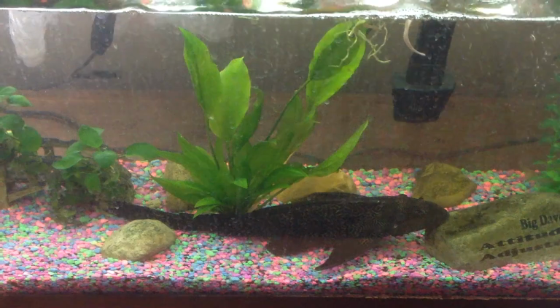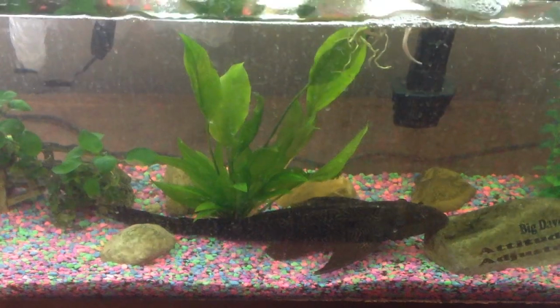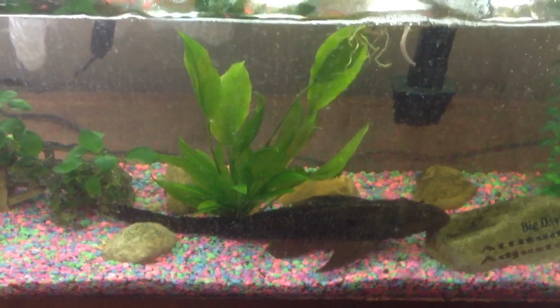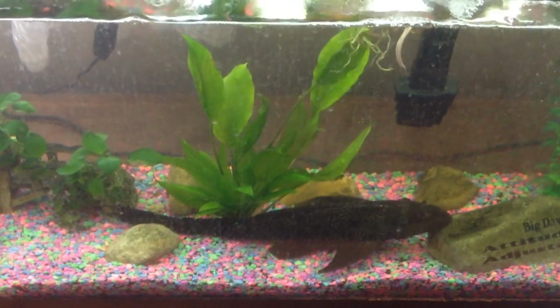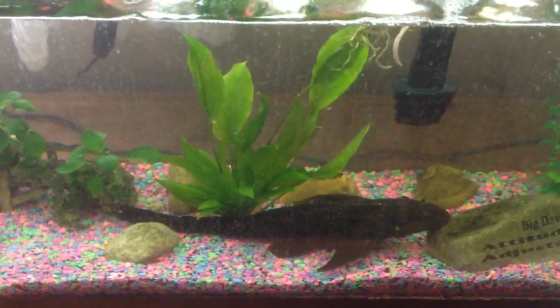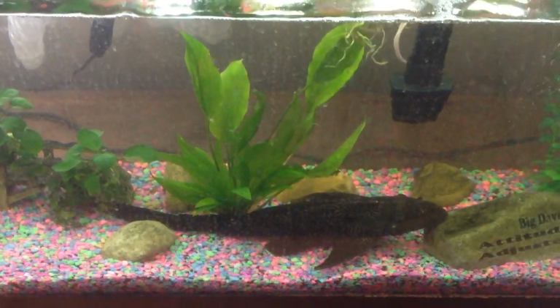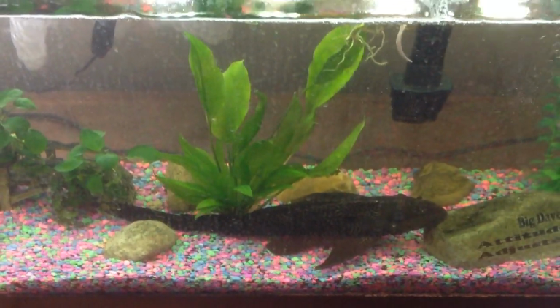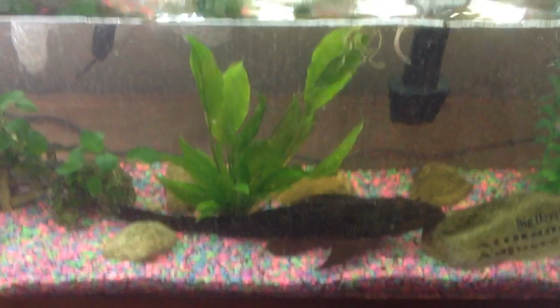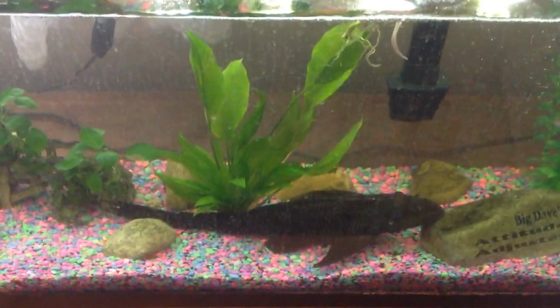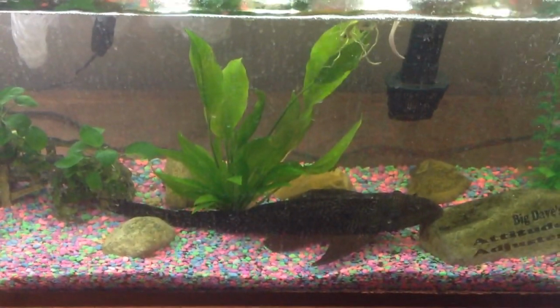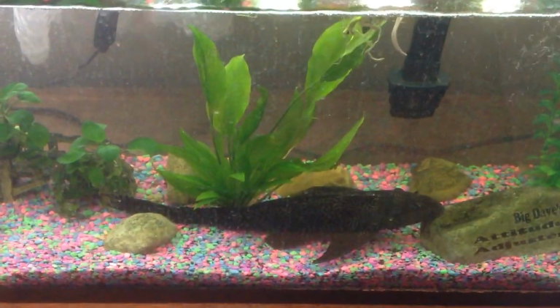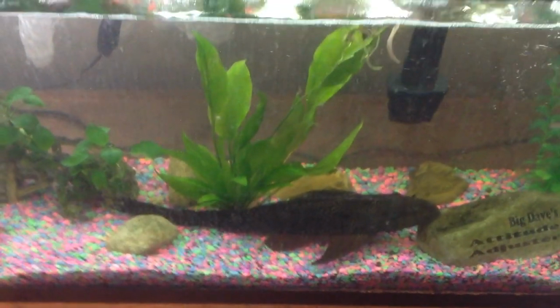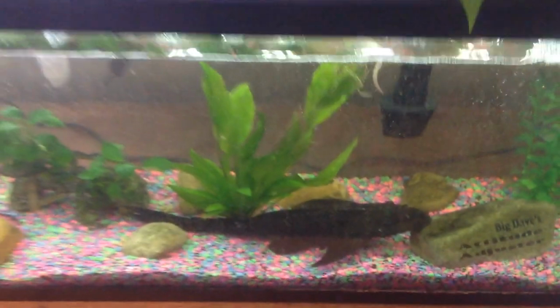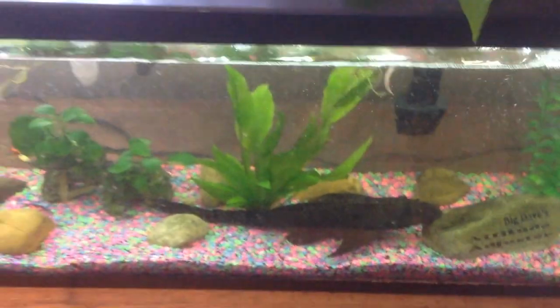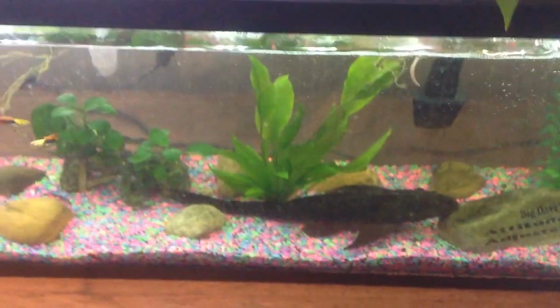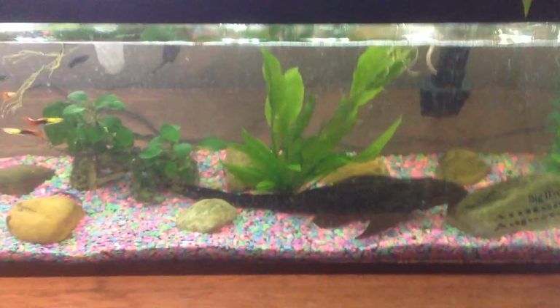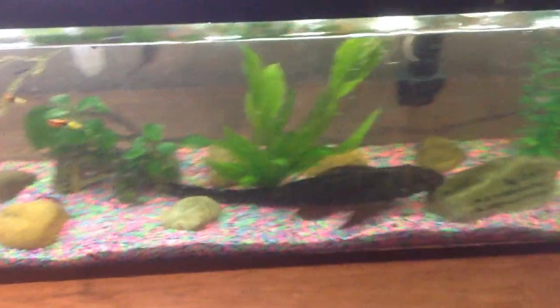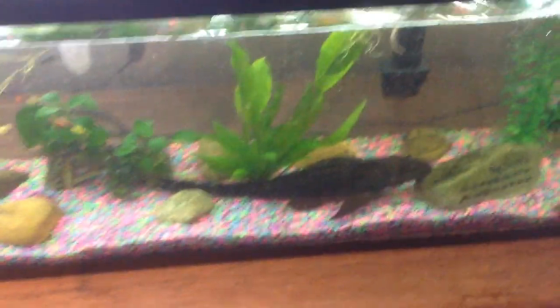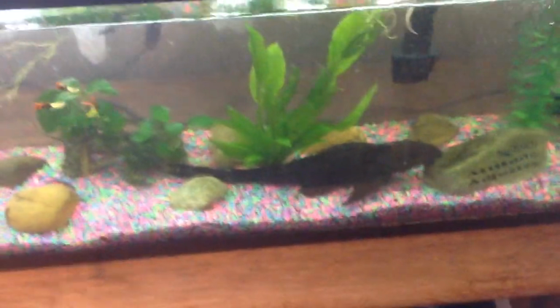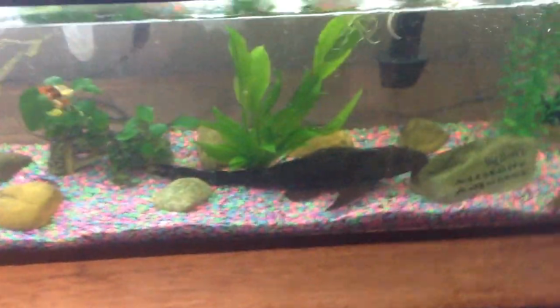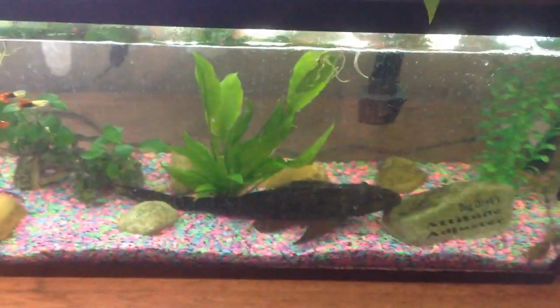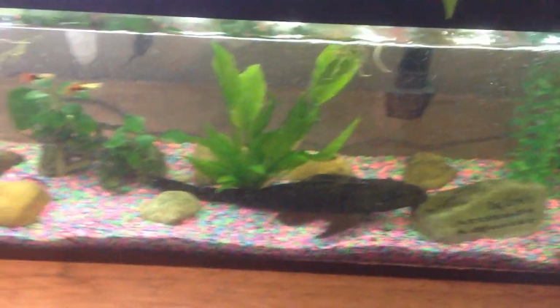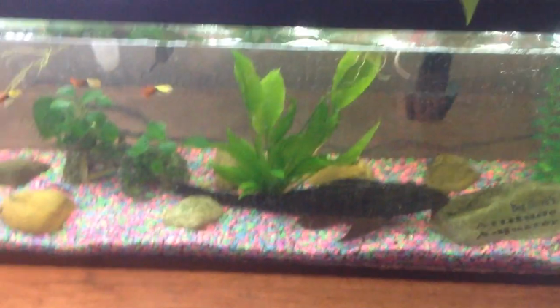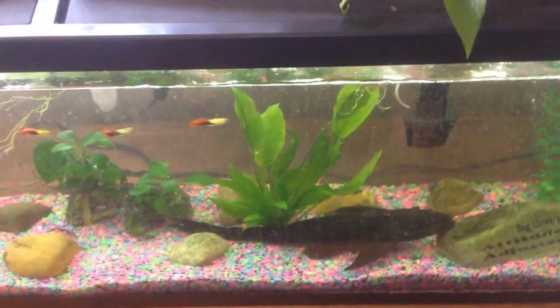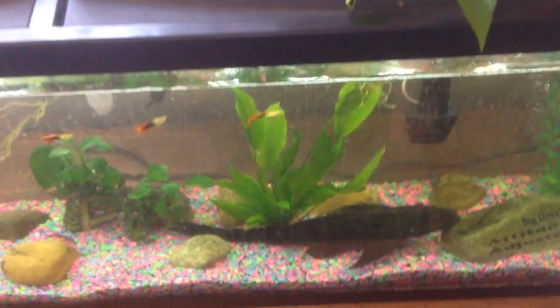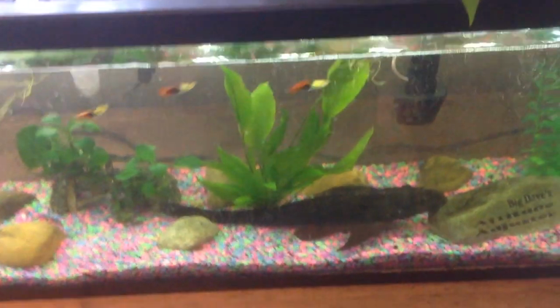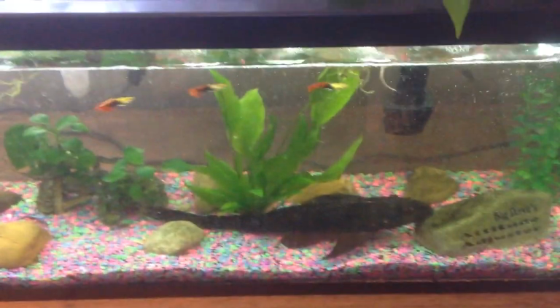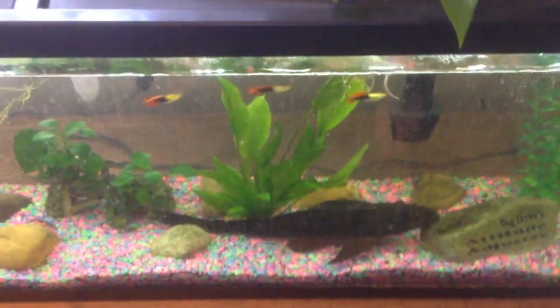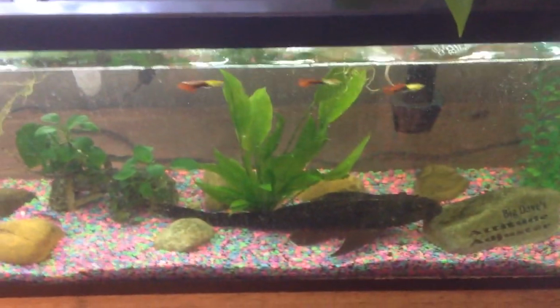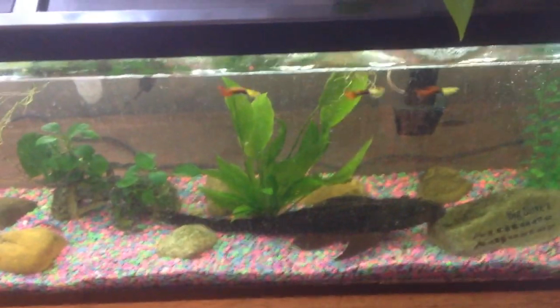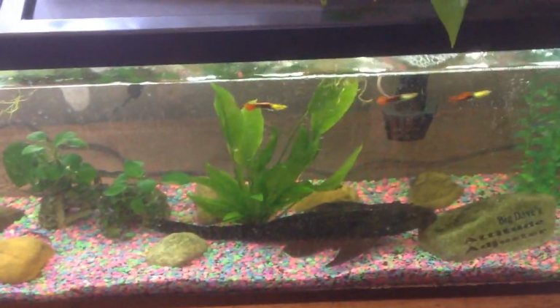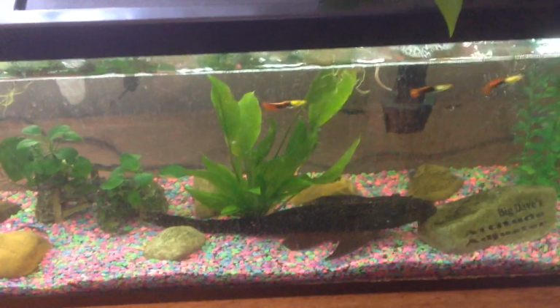Hey there, YouTube Land. Big Dave here. Some people wanted me to do an updated 'what's in your case' kind of thing, so here we go.